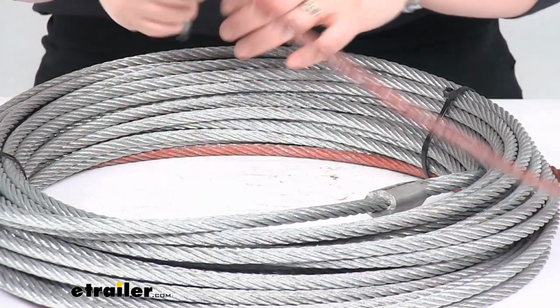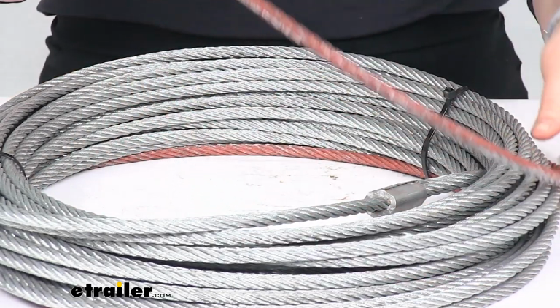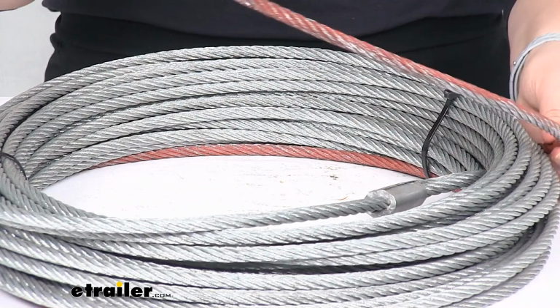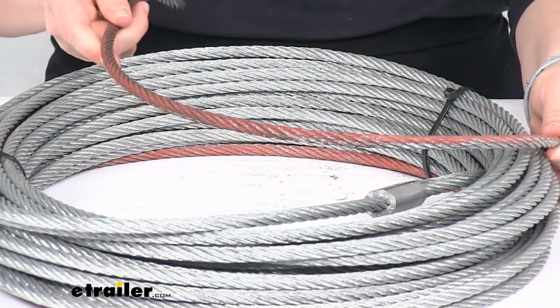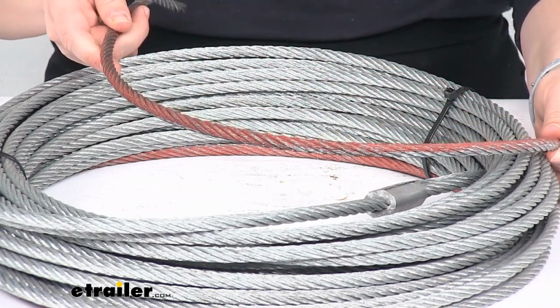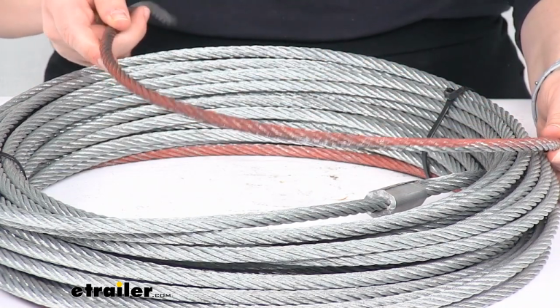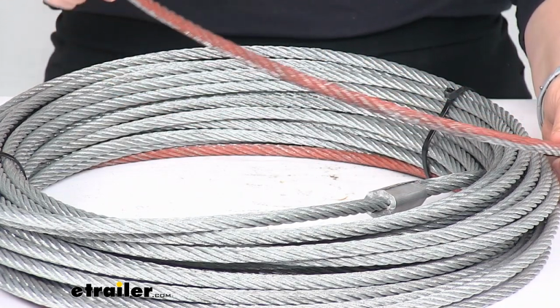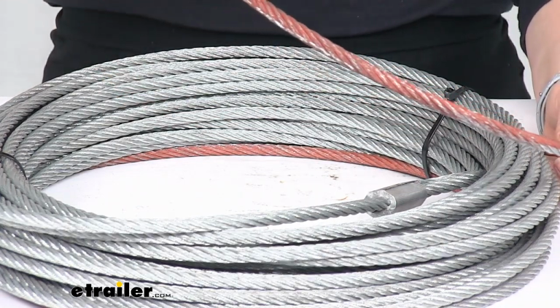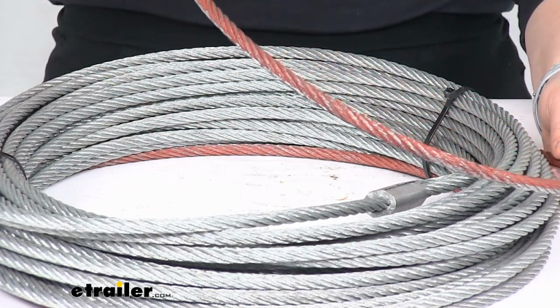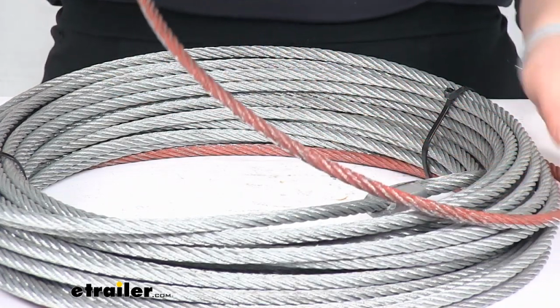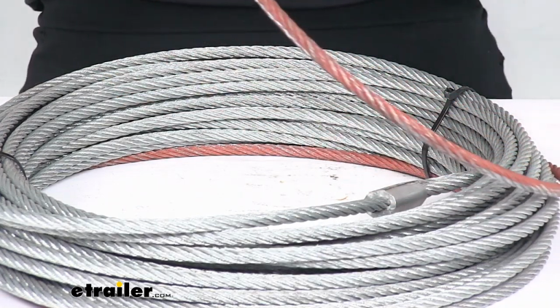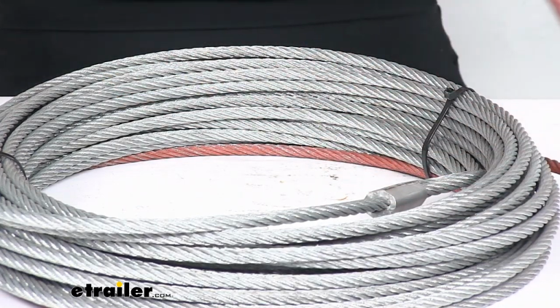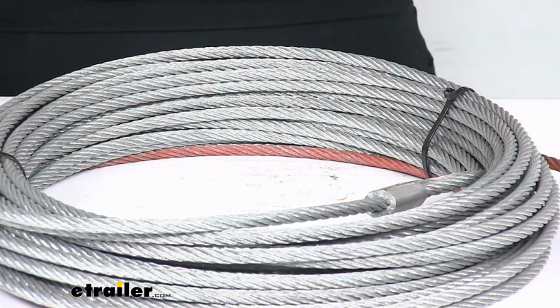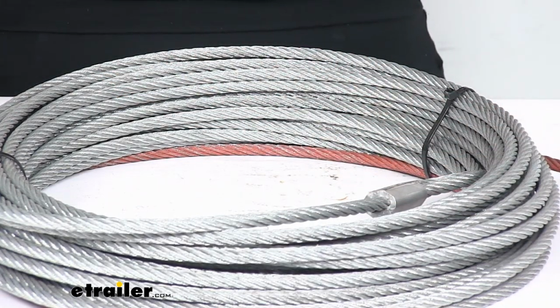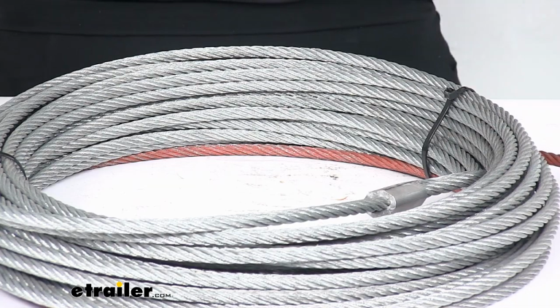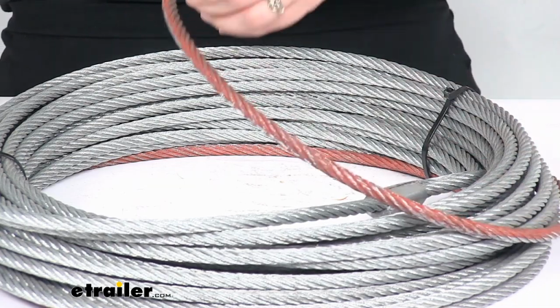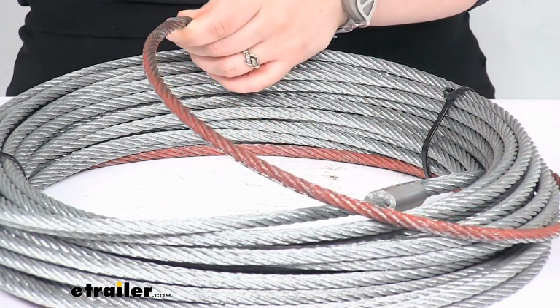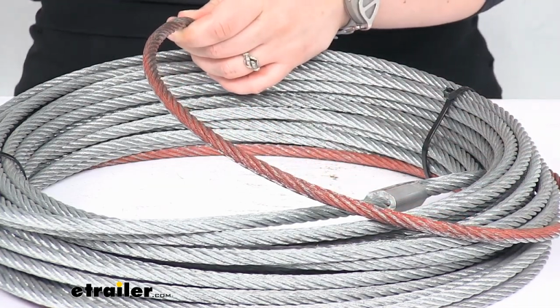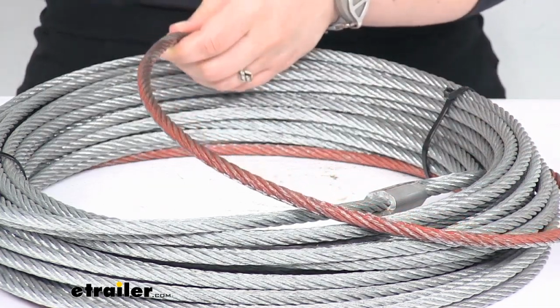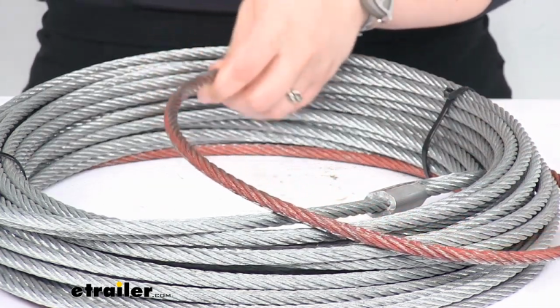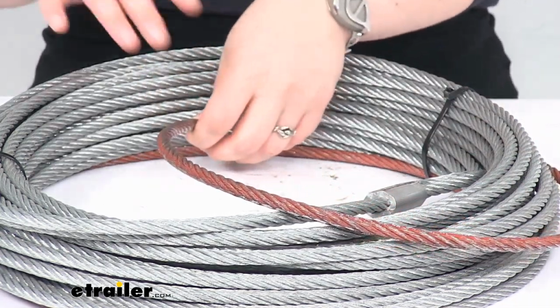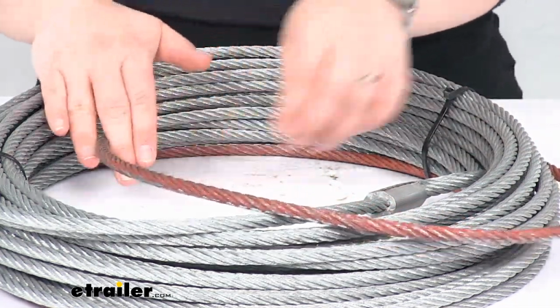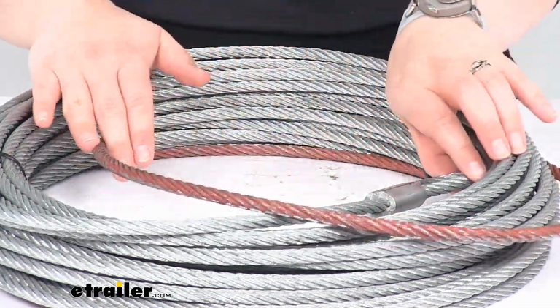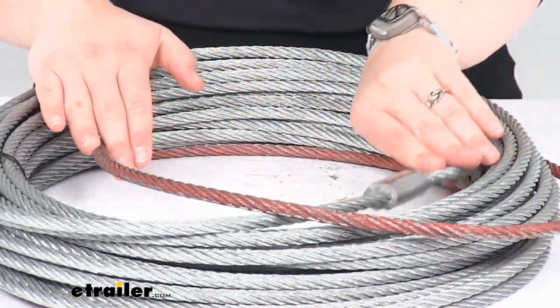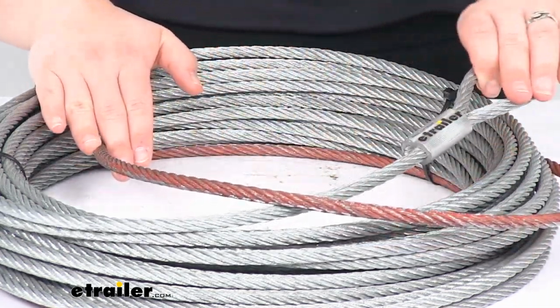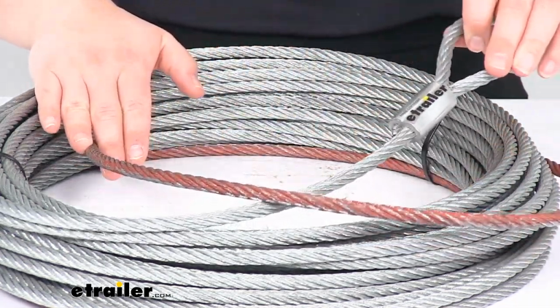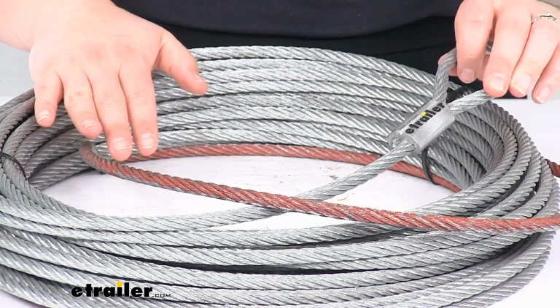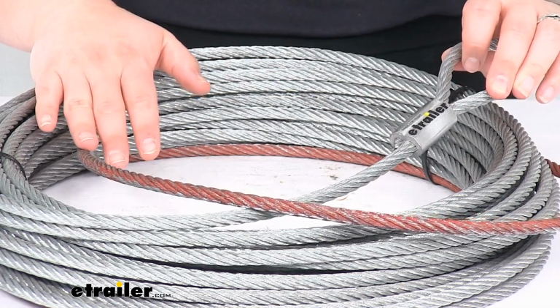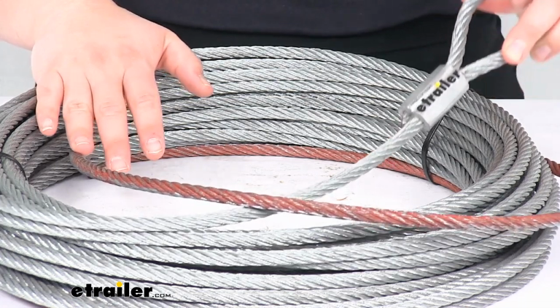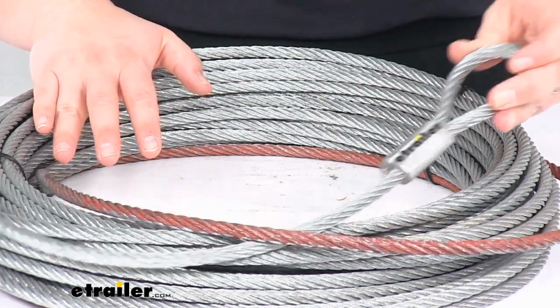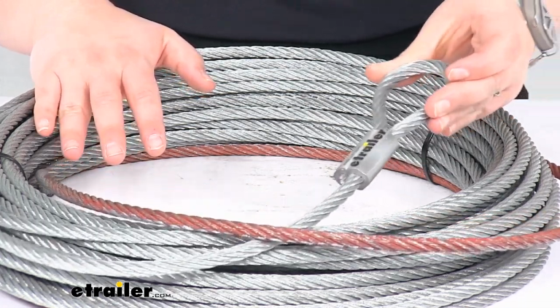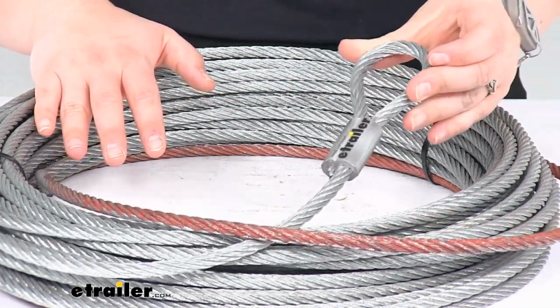The rope itself measures 100 feet long and it's 5/16 of an inch in diameter. So if you have a winch that used that kind of wire rope before, this should be a great replacement for you. Let's take a little closer look.